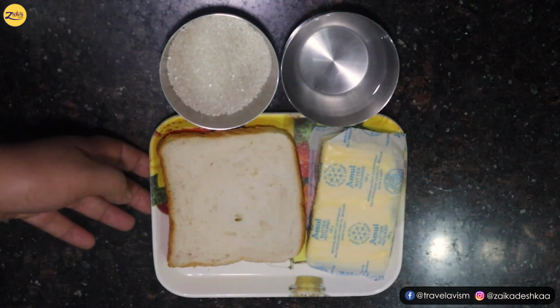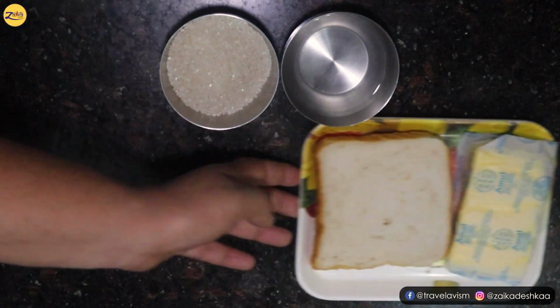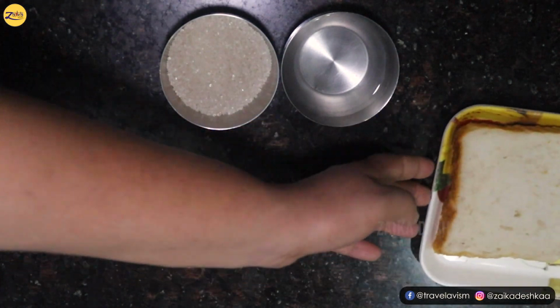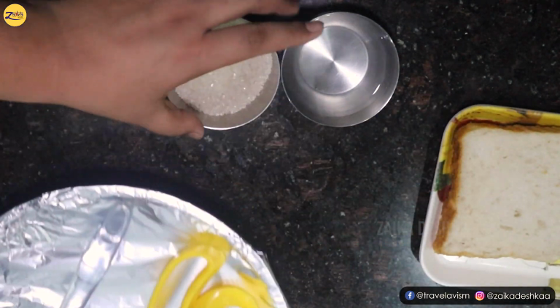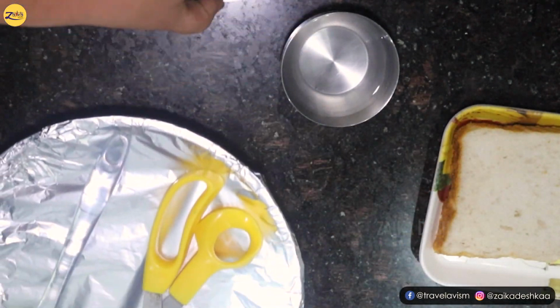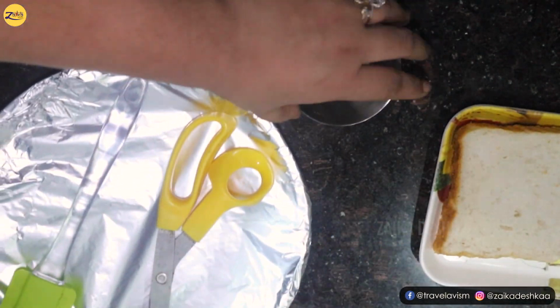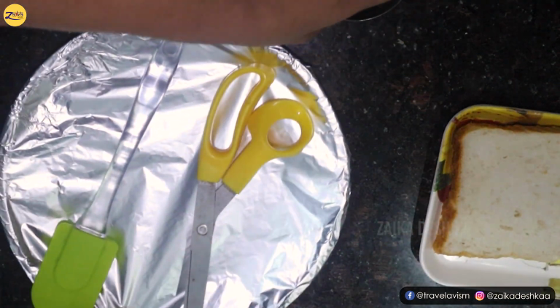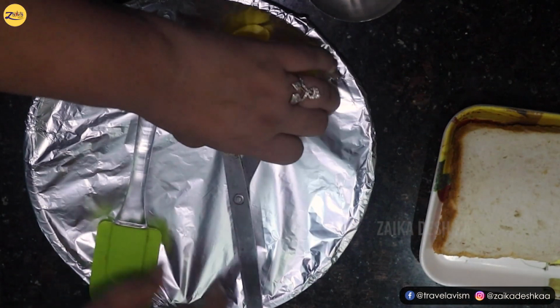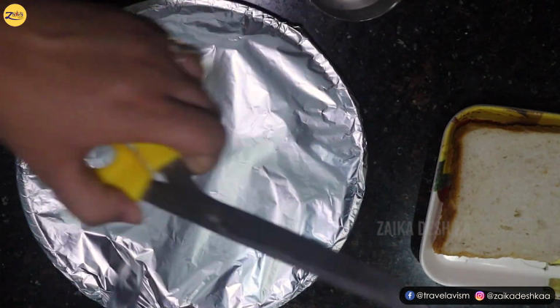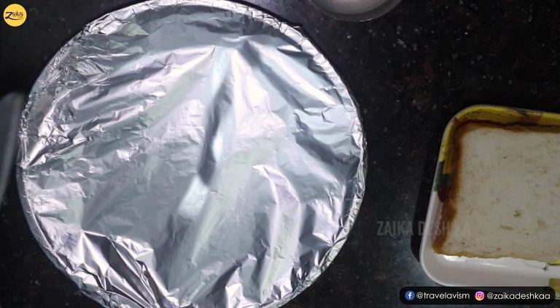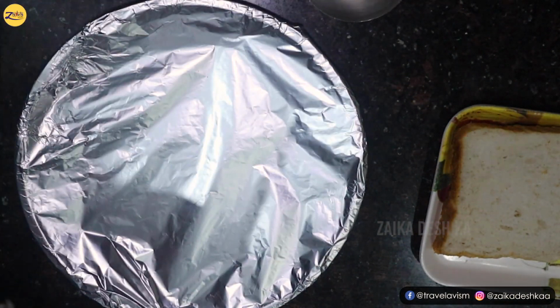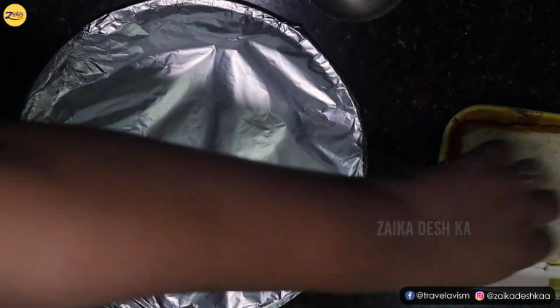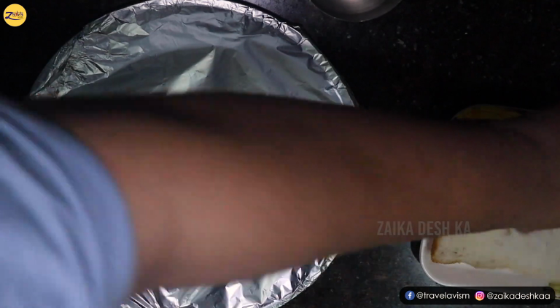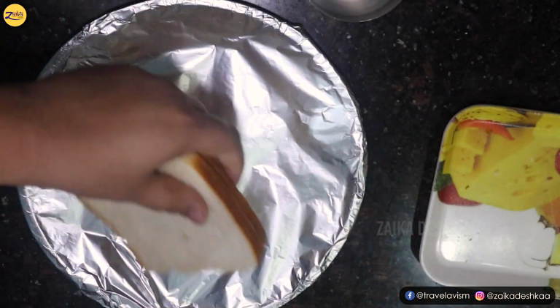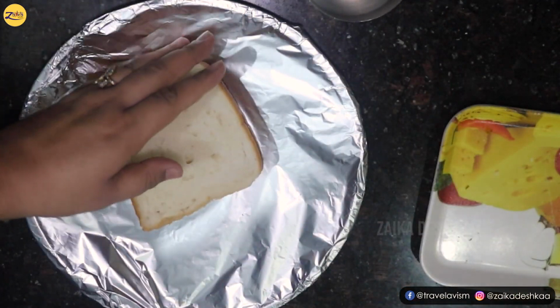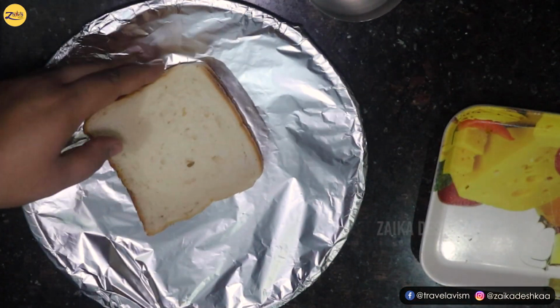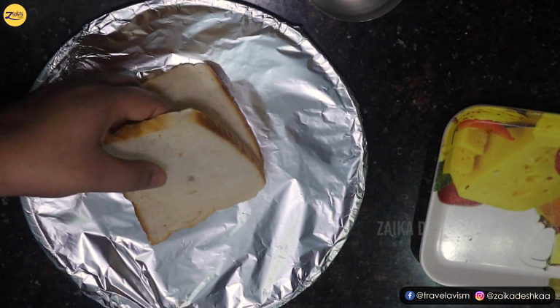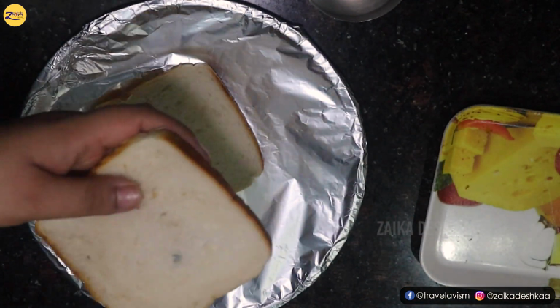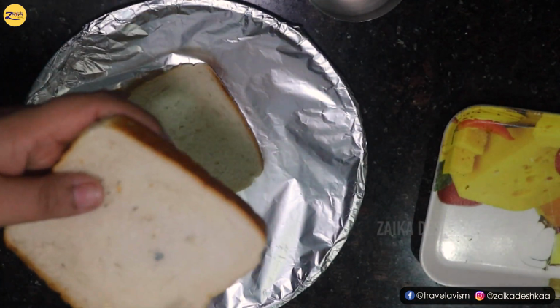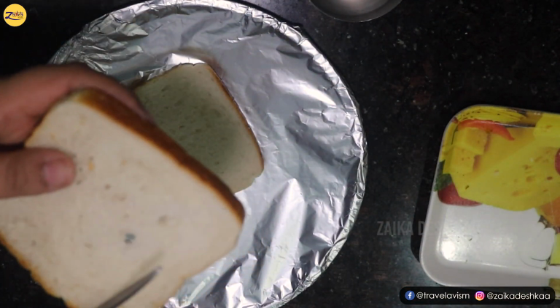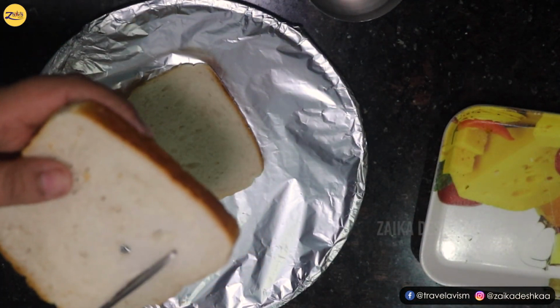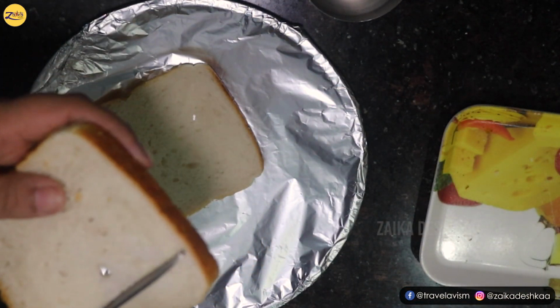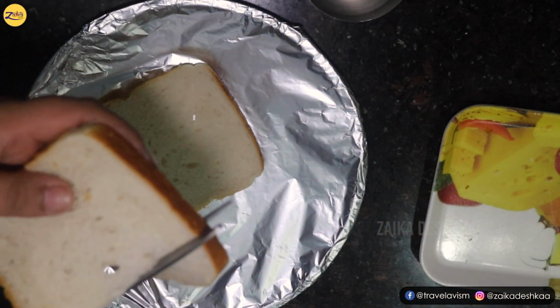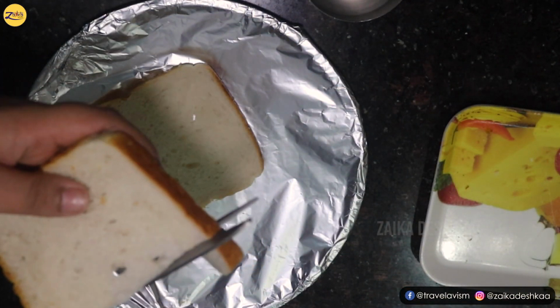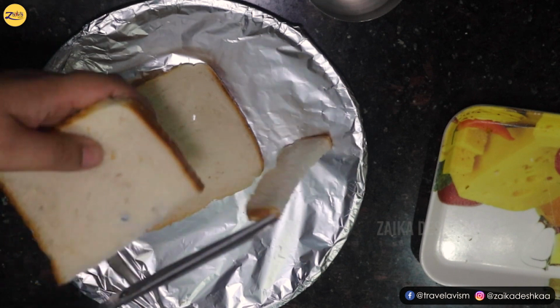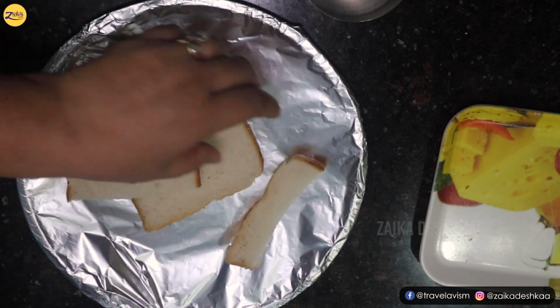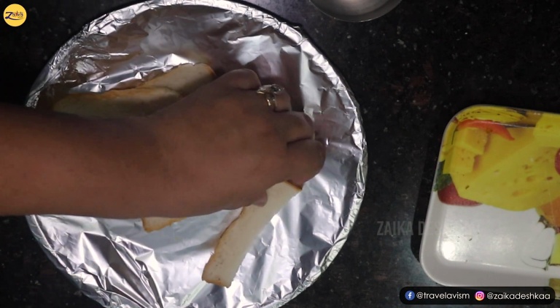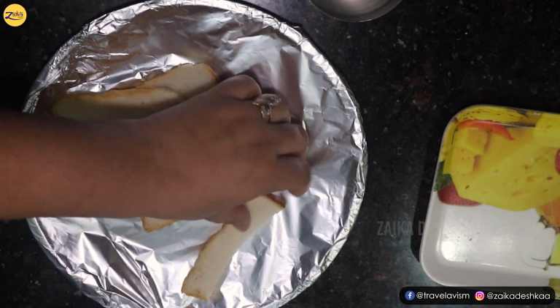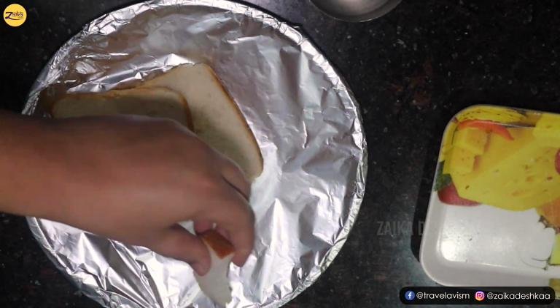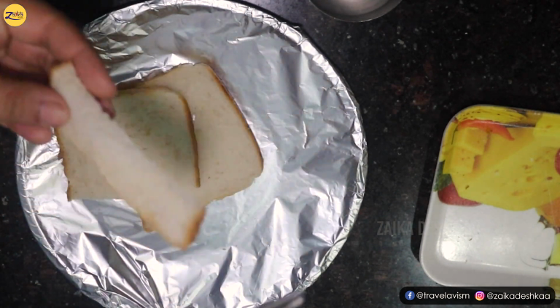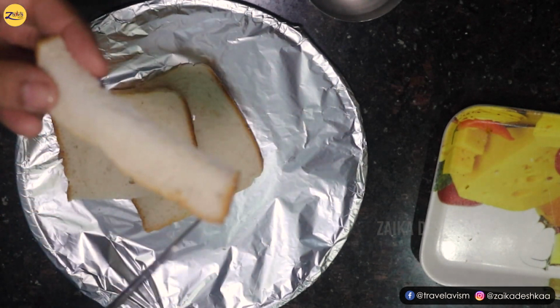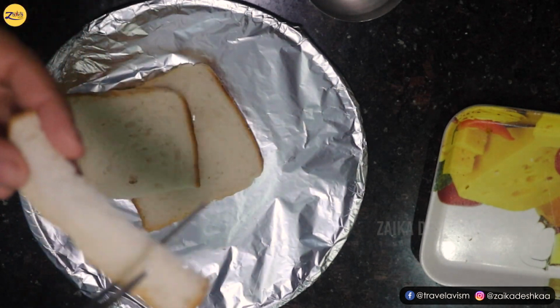Let's start. I will cut the slices of bread into square and rectangle shapes. It's done.